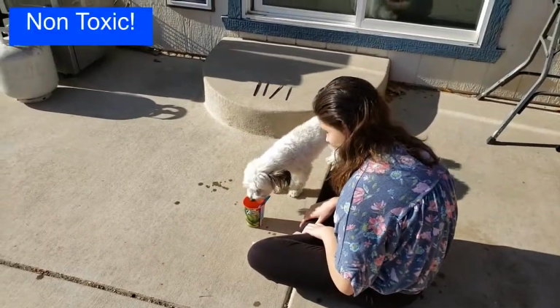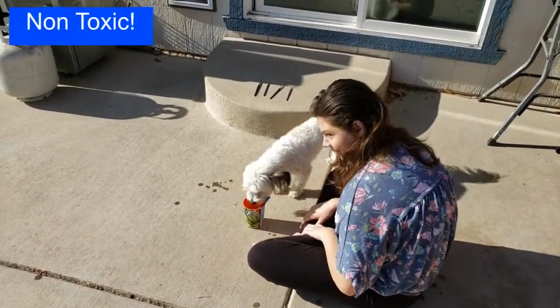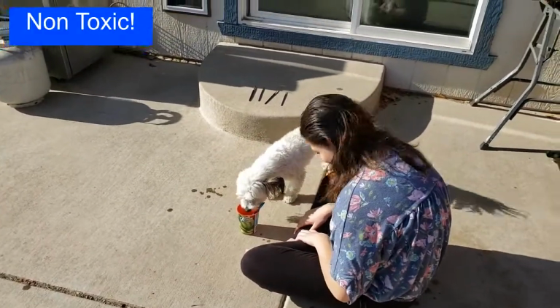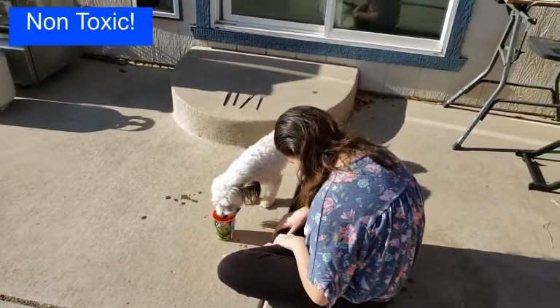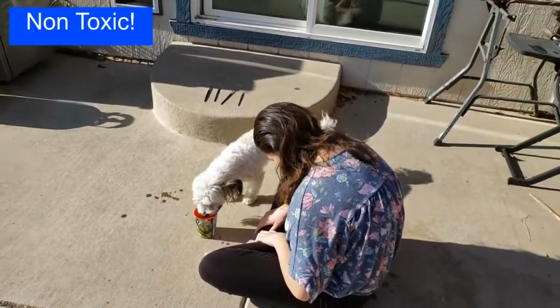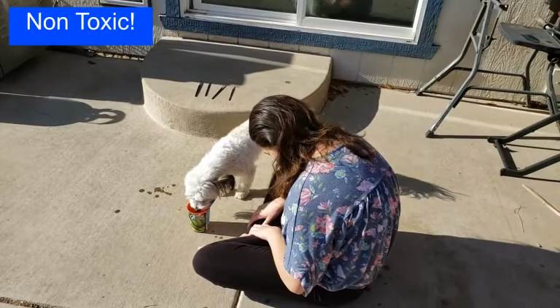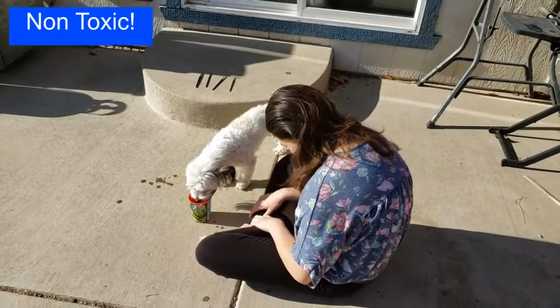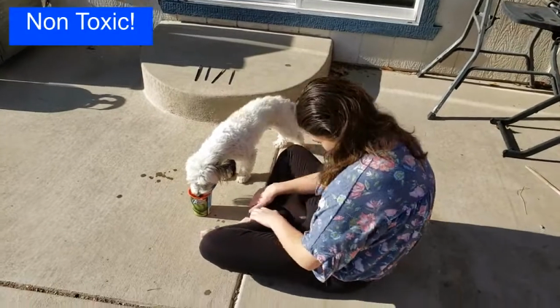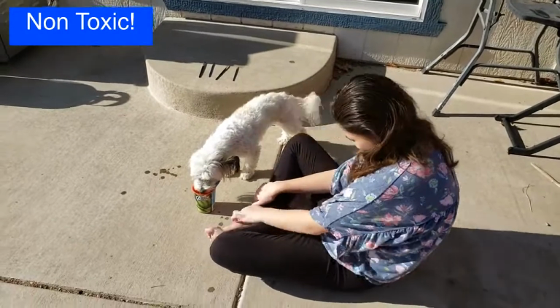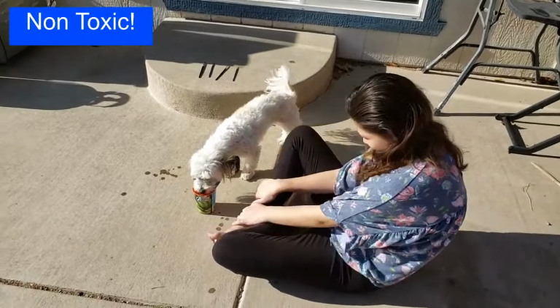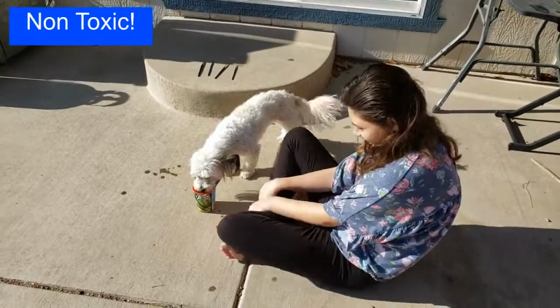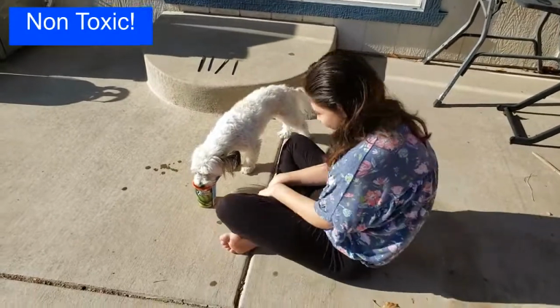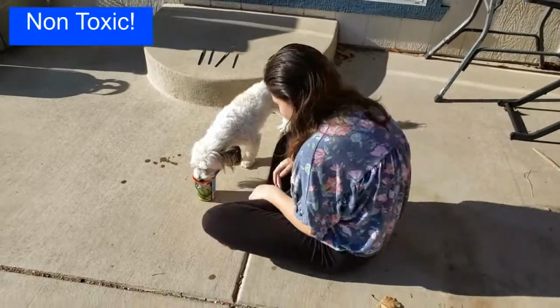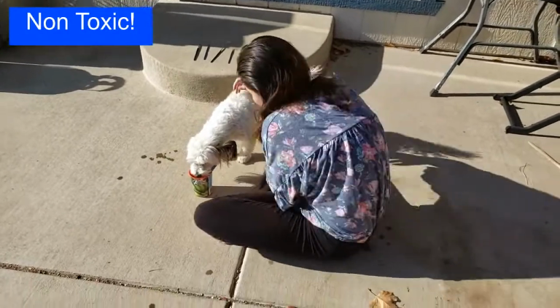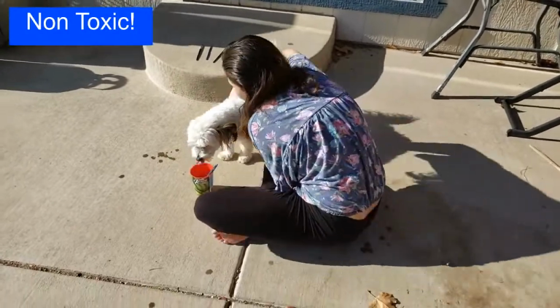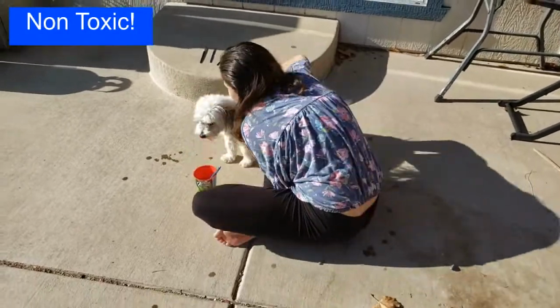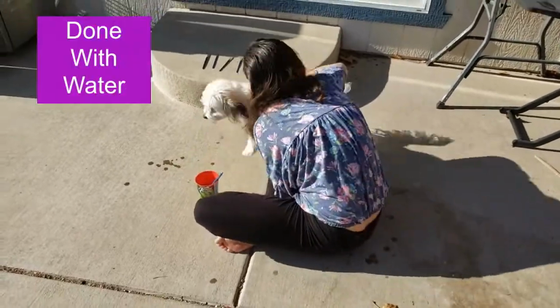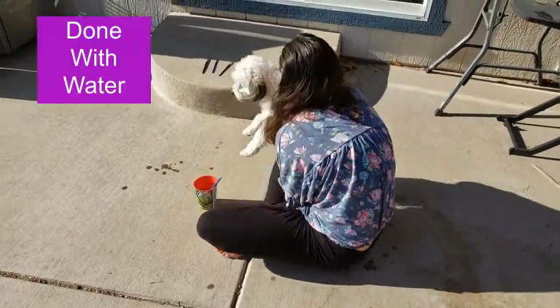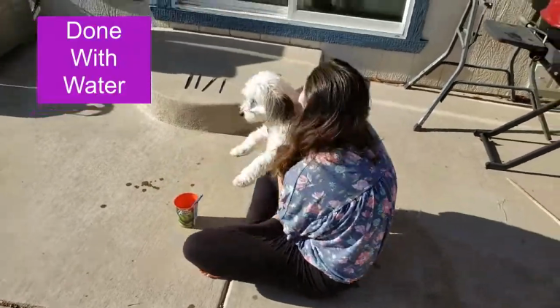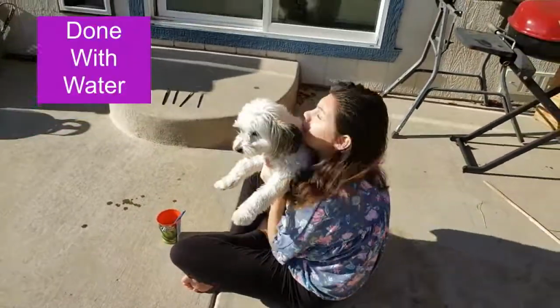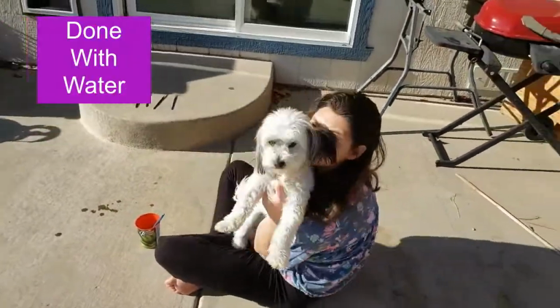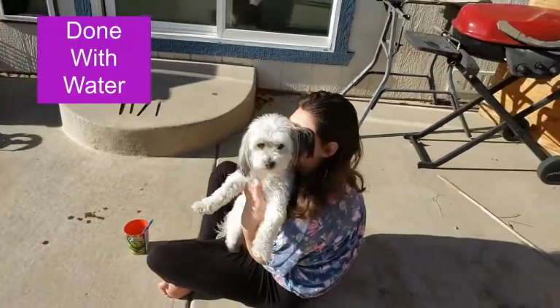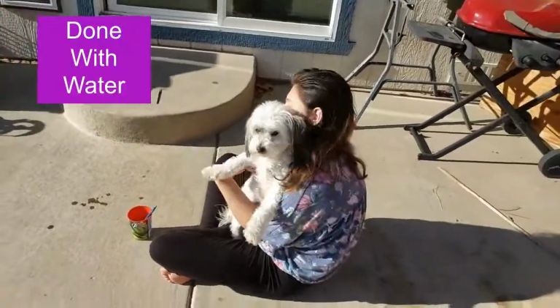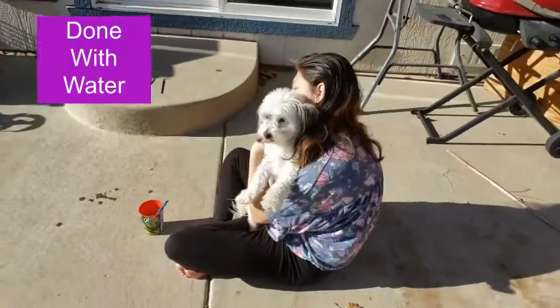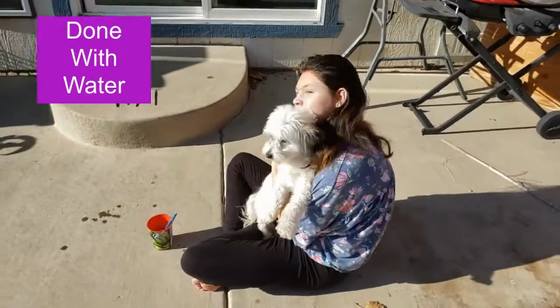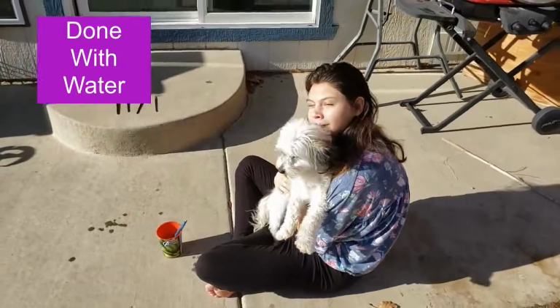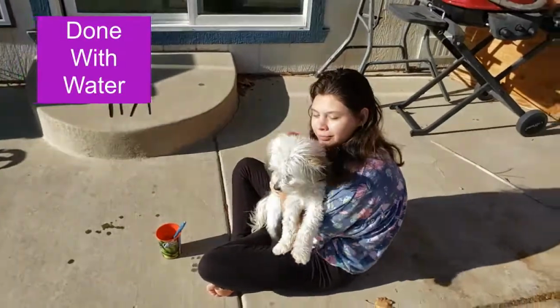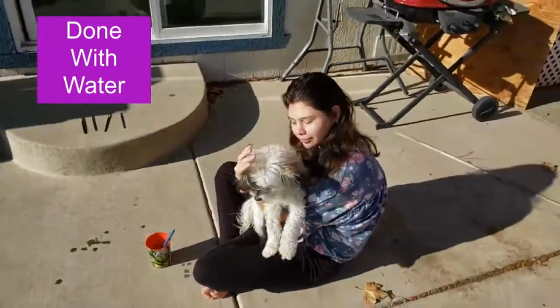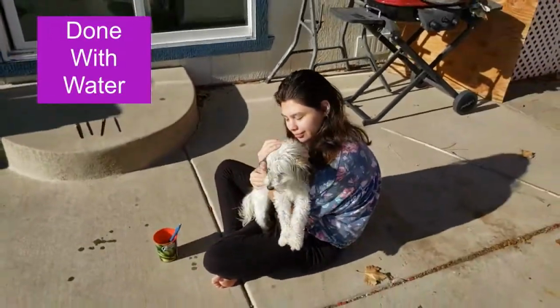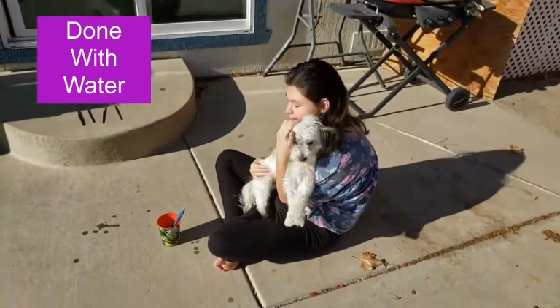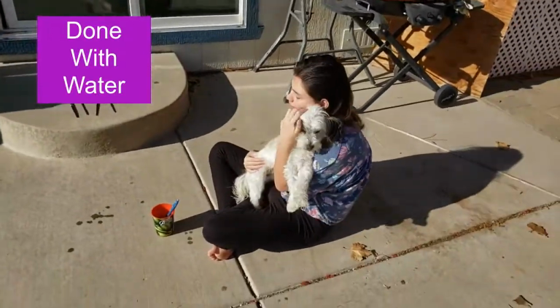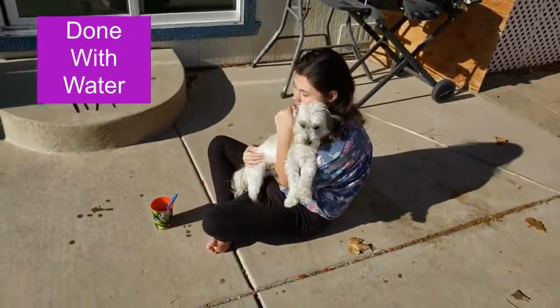And it's safe for dogs as well — it's non-toxic. Alright, you guys have a great day and I'll see you next time.